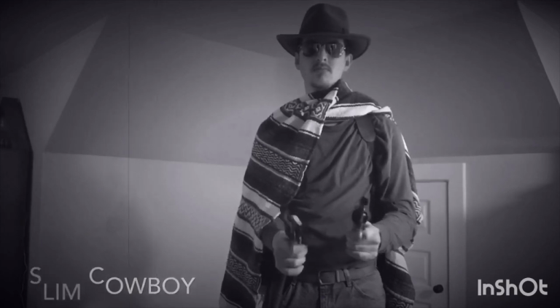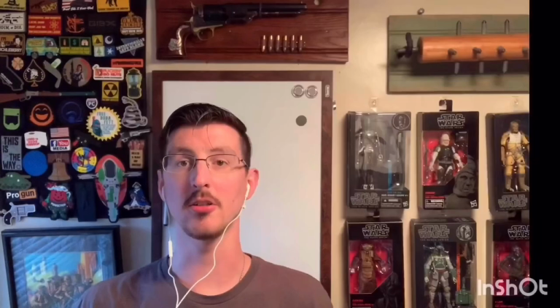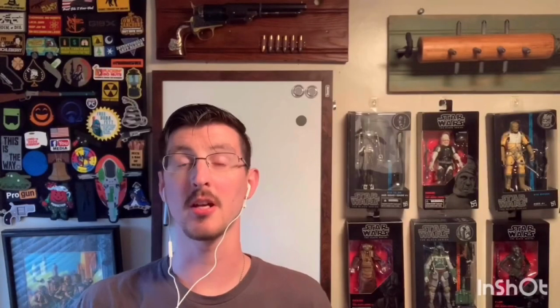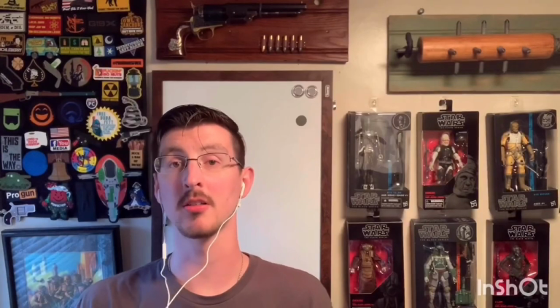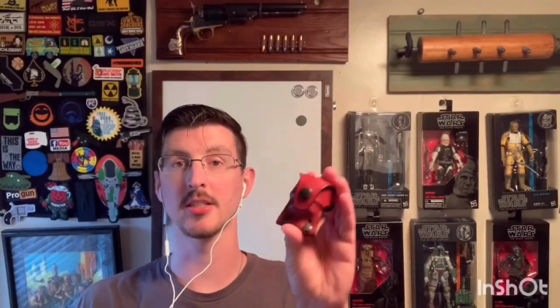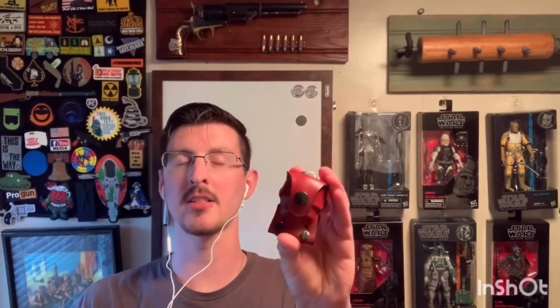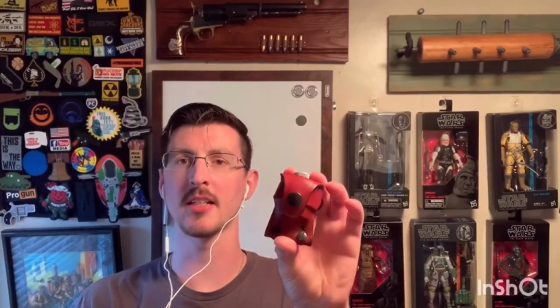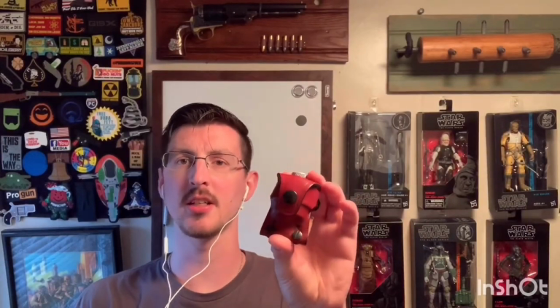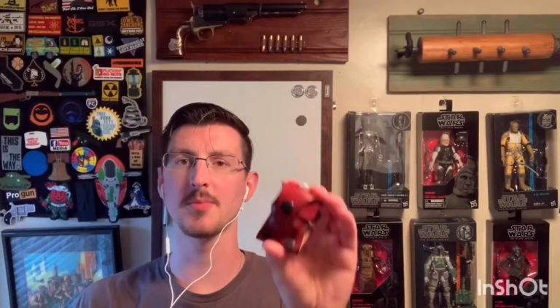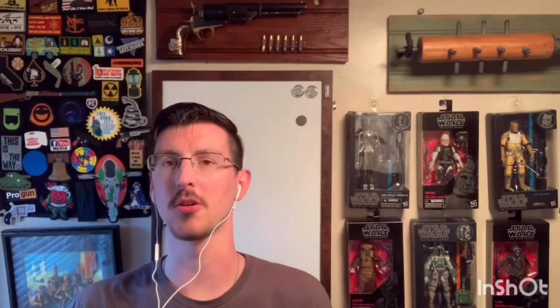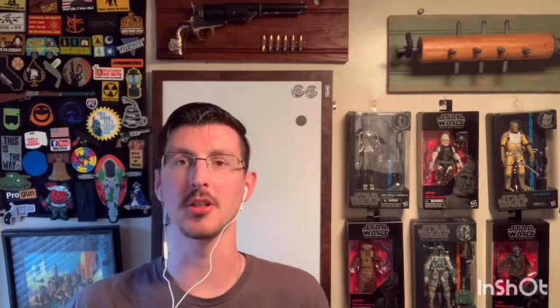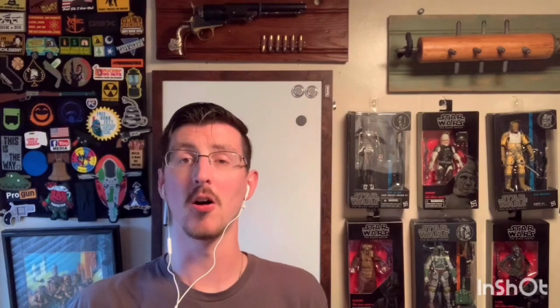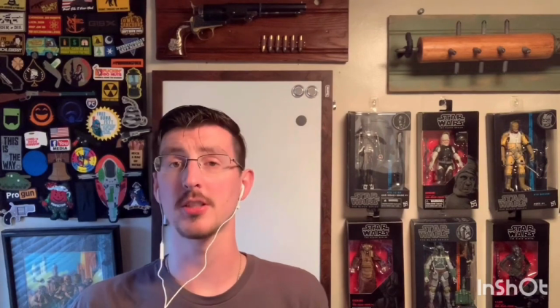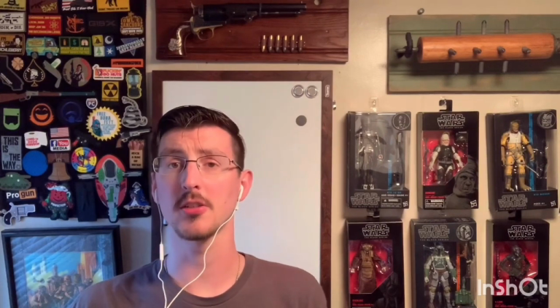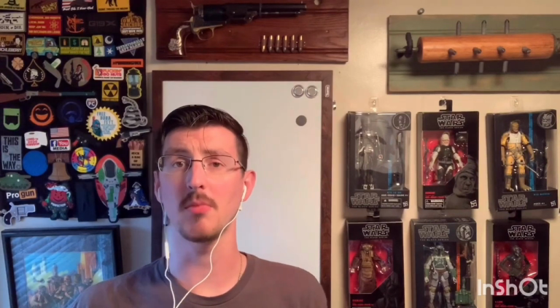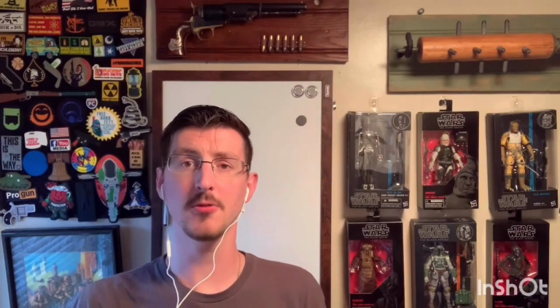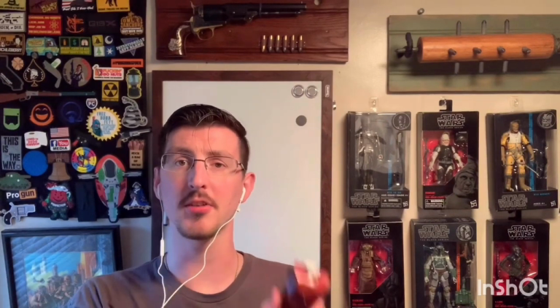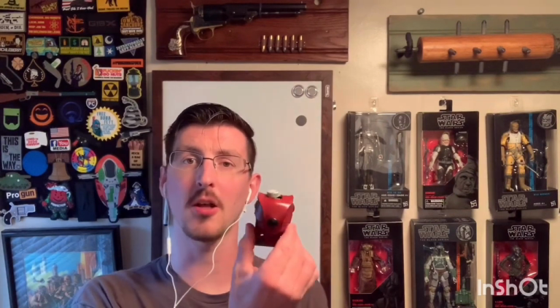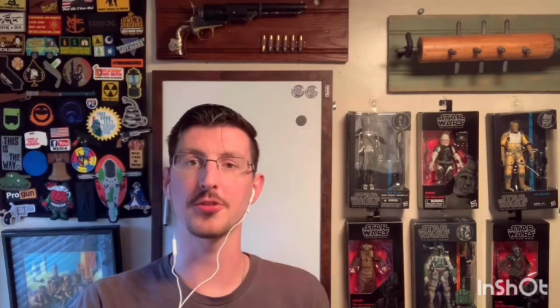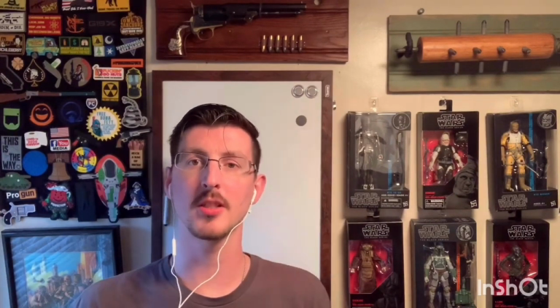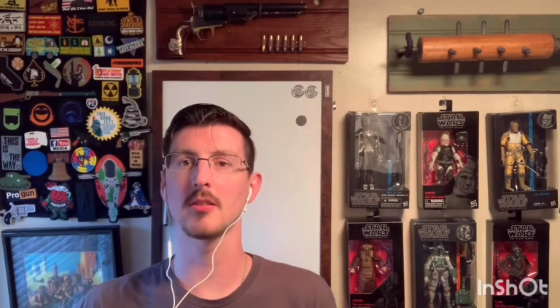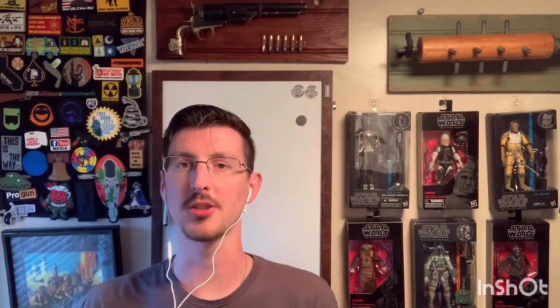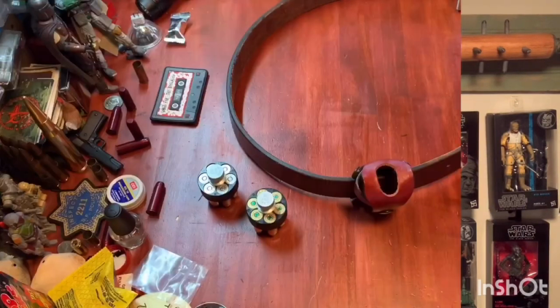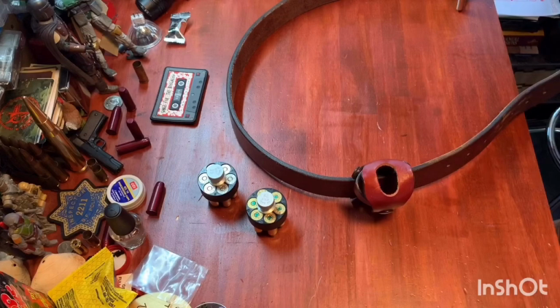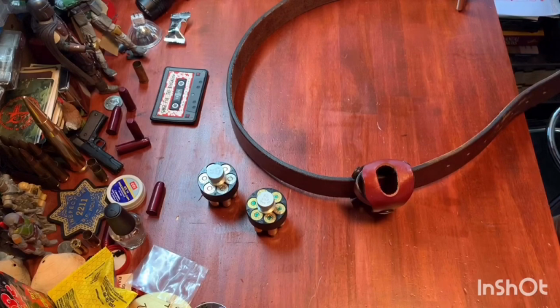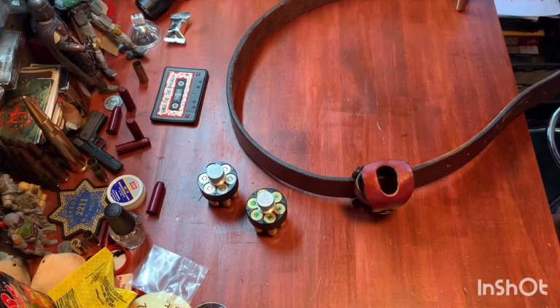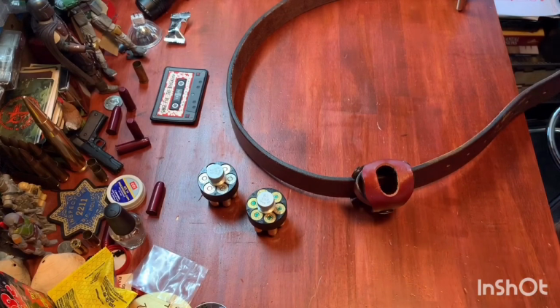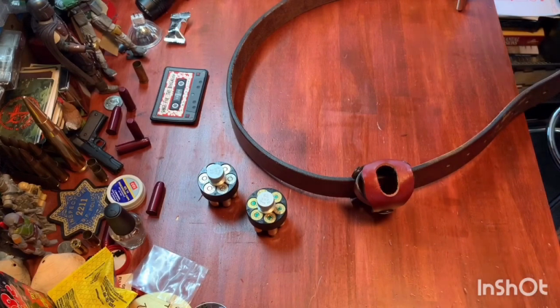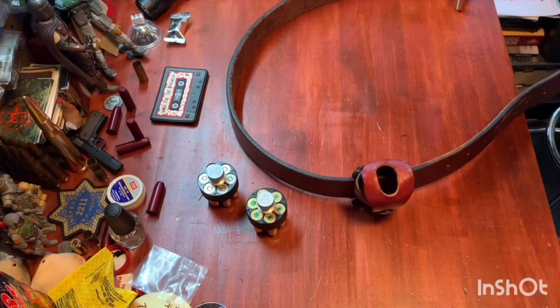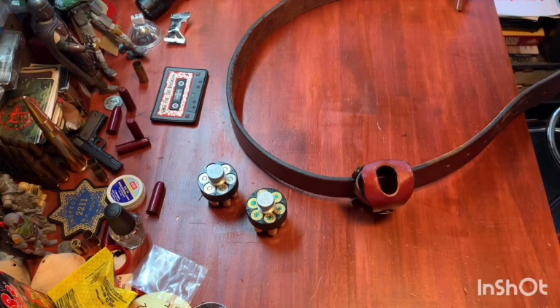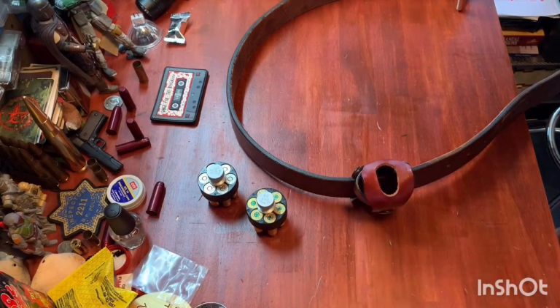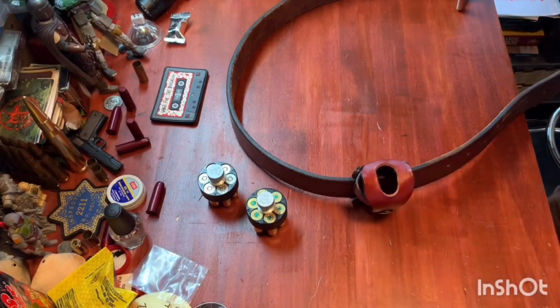Hey y'all, so today we're going to look at the DeSantis Second Six speed loader holster — or as I like to call it, my new favorite speed loader holster. Let's take a look at it. Here we are on the bench and I'm going to show you why I like this.